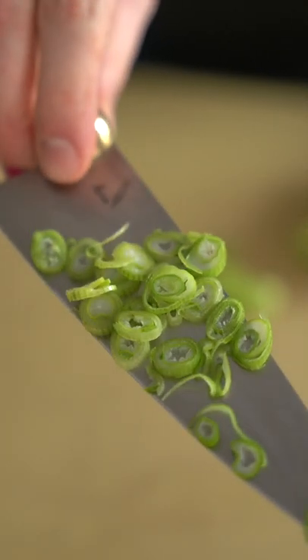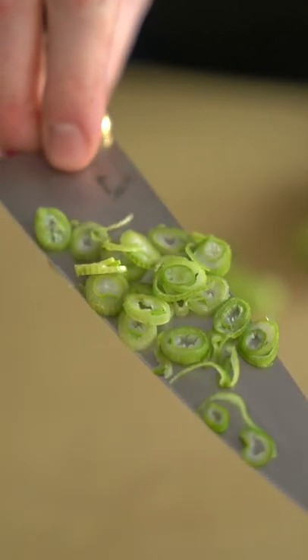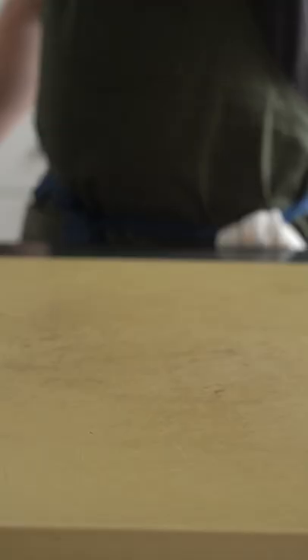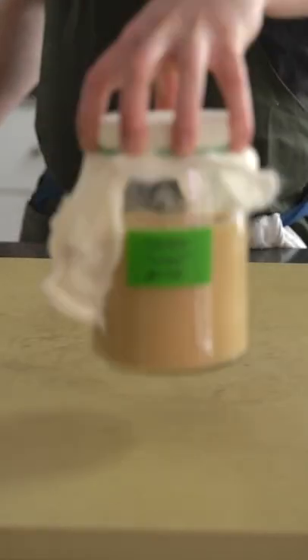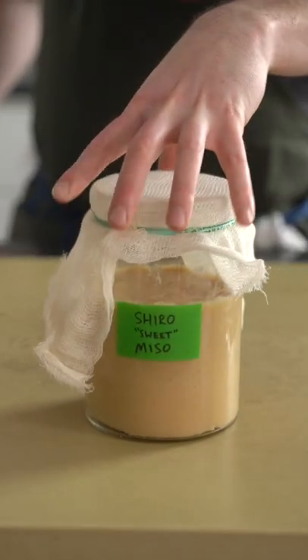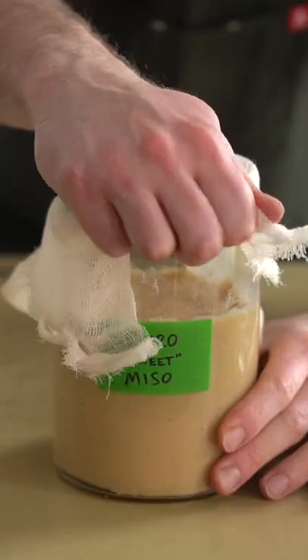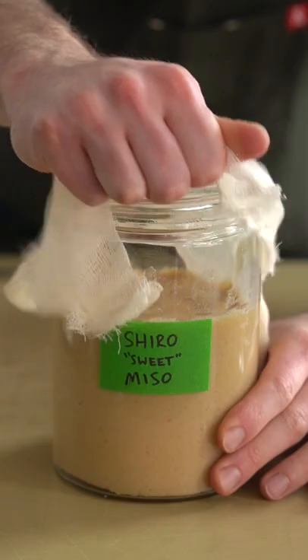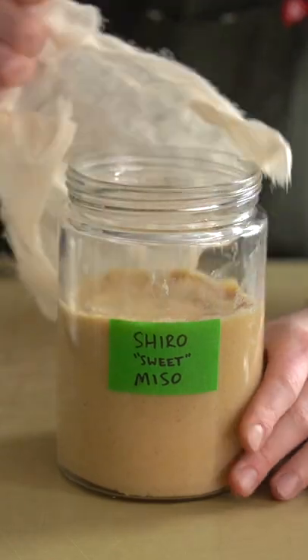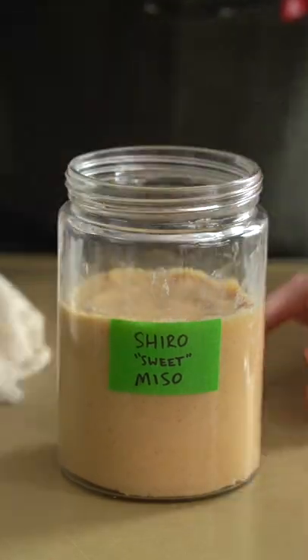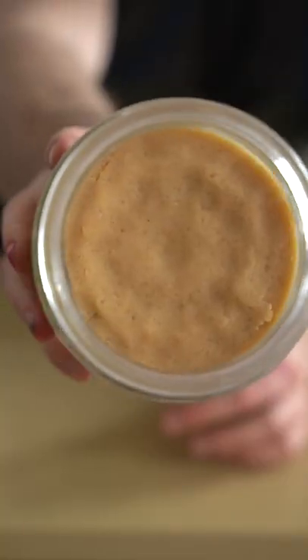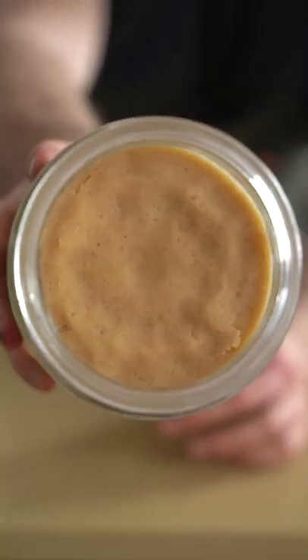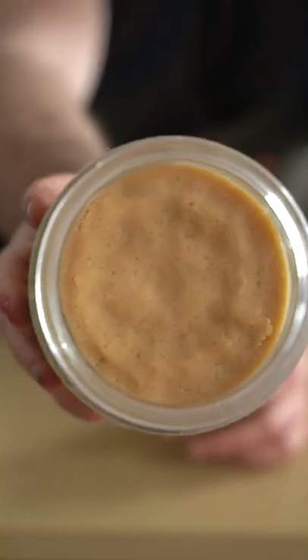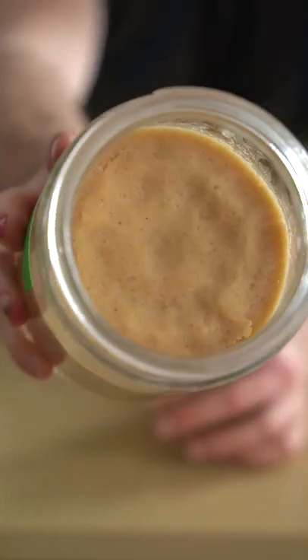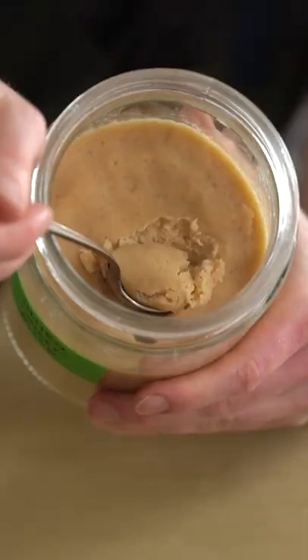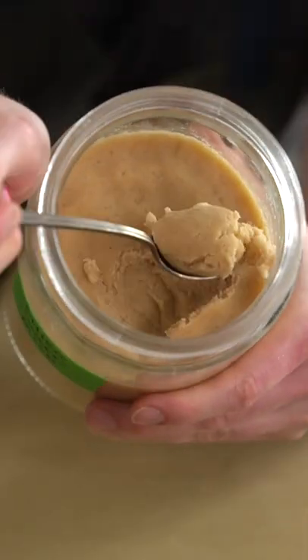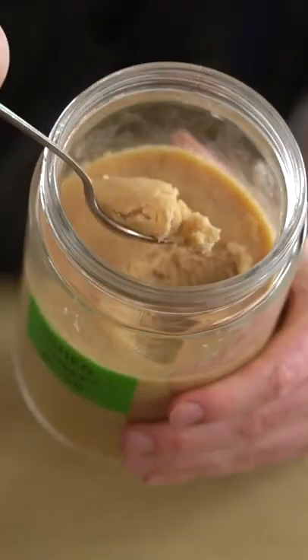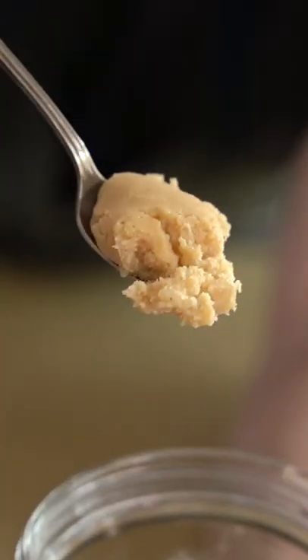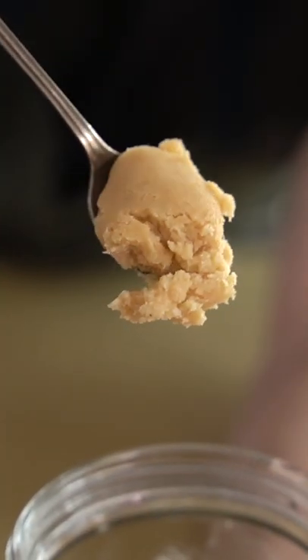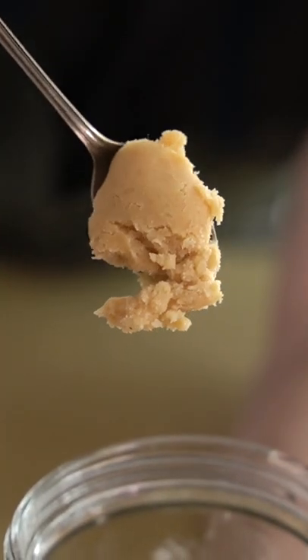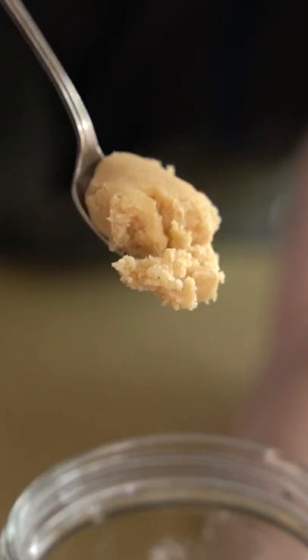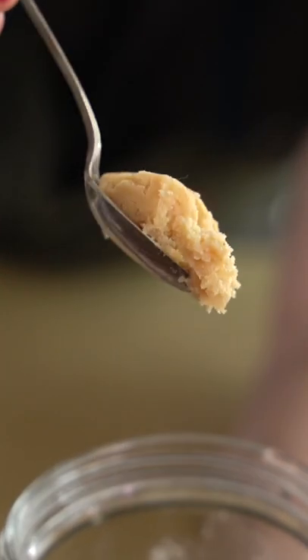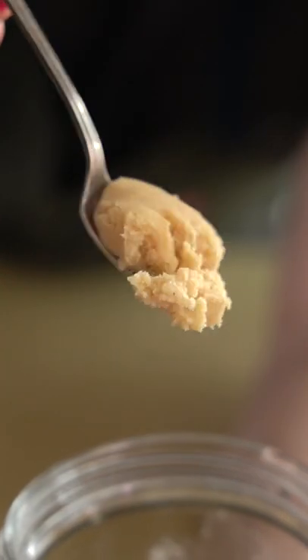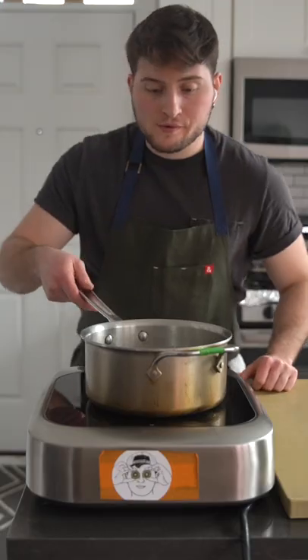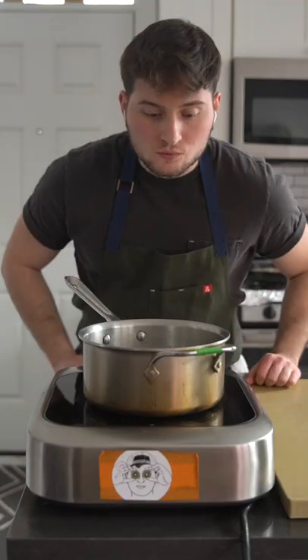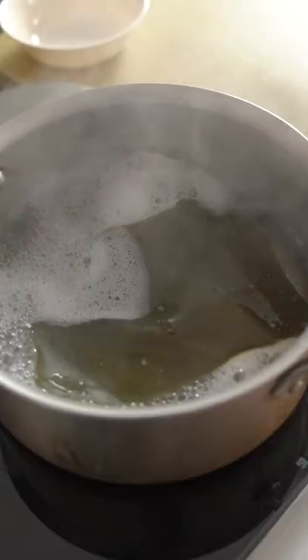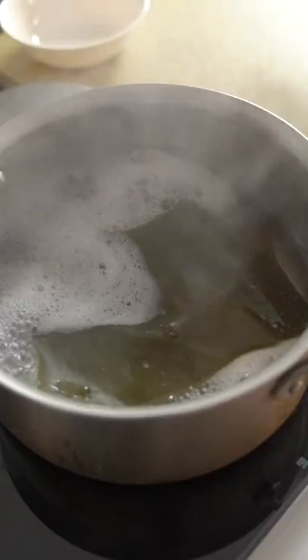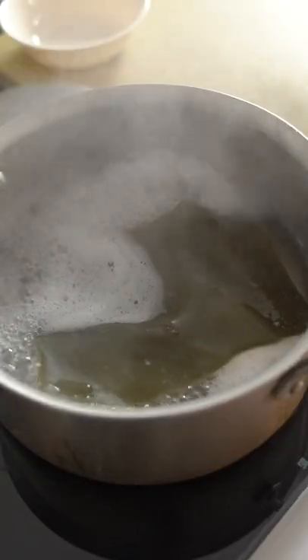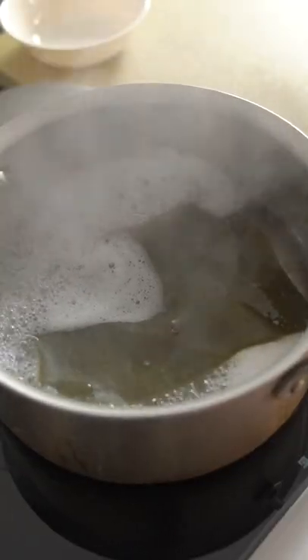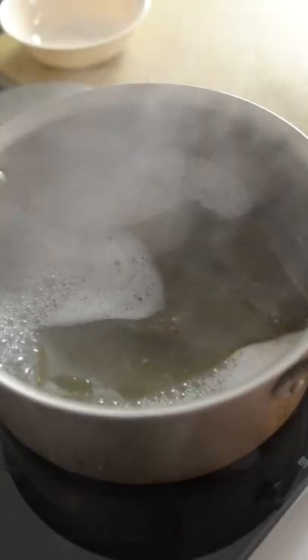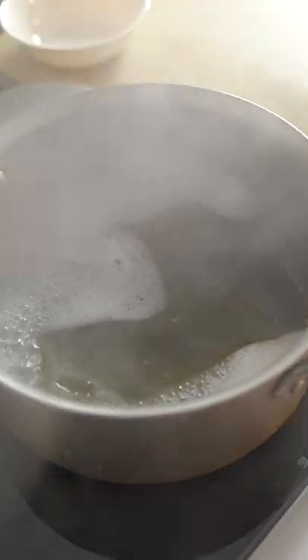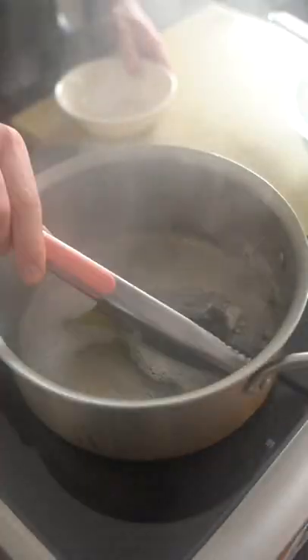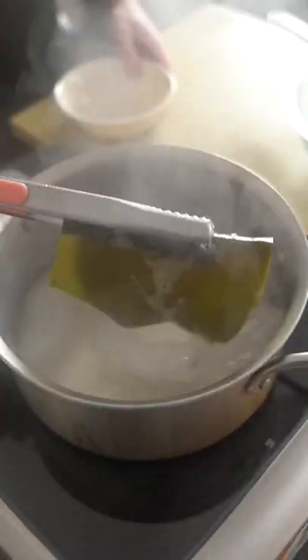Miso soup needs miso, right? So here I'm using my homemade miso that we made in the last video. This is a sweet miso, very mild, very easy to make if you want to make your own, or just use store-bought stuff.